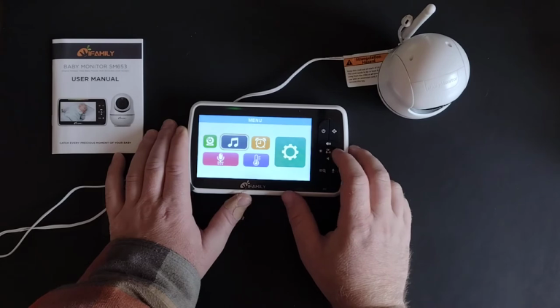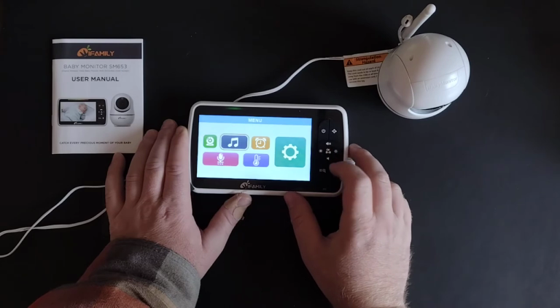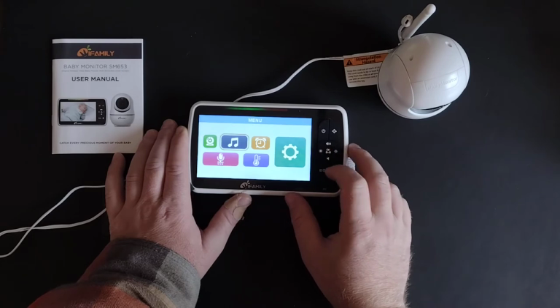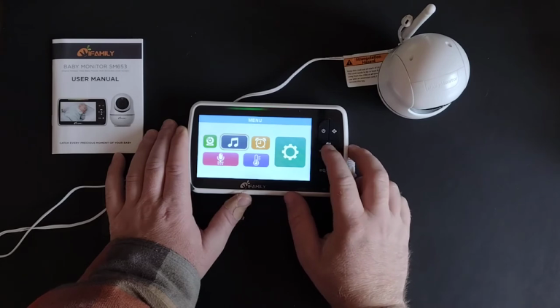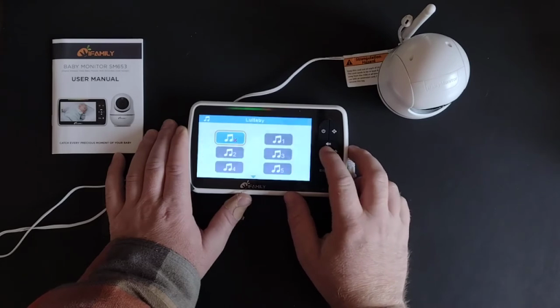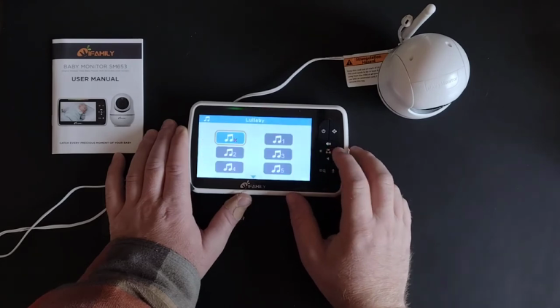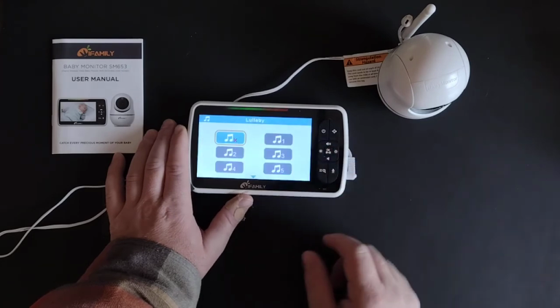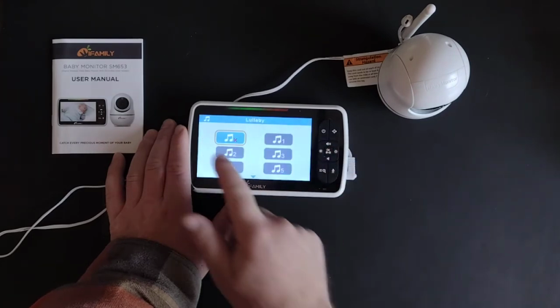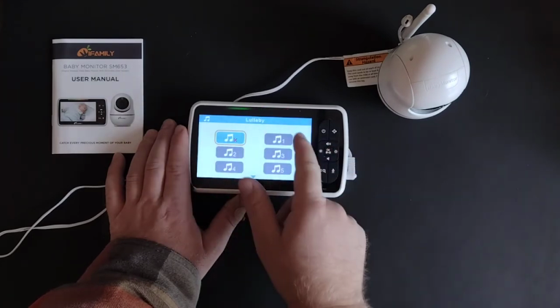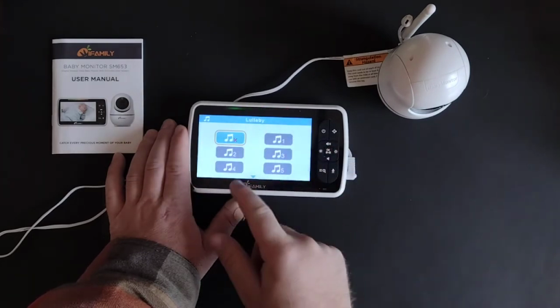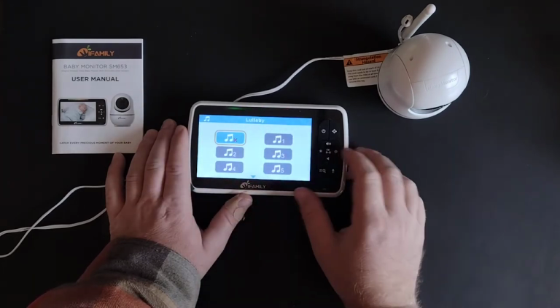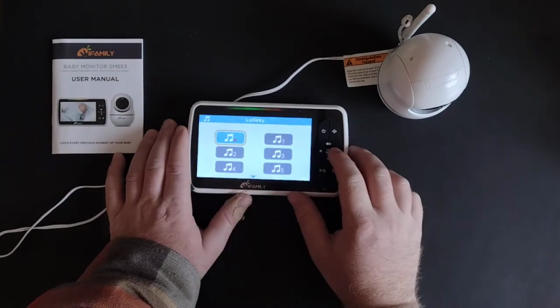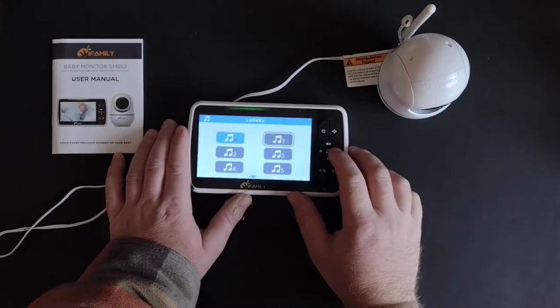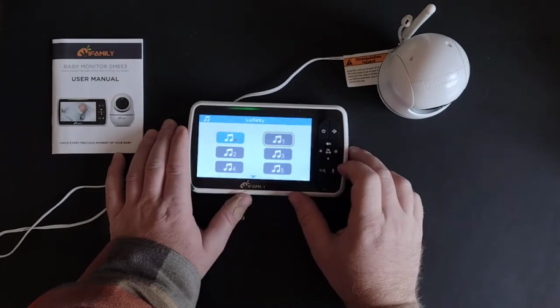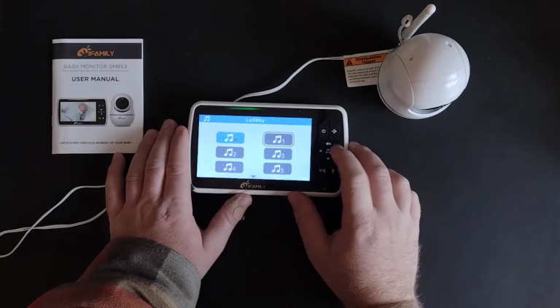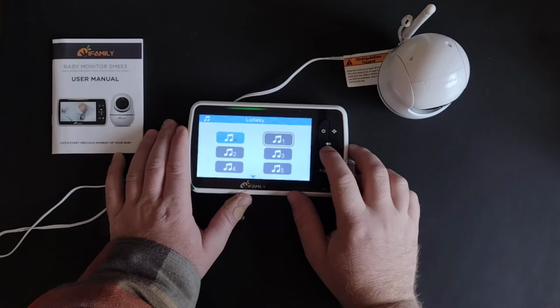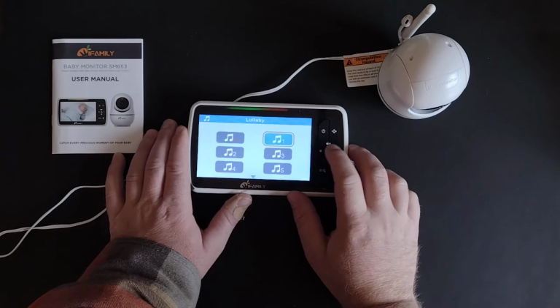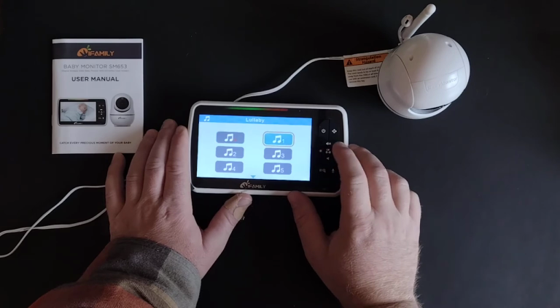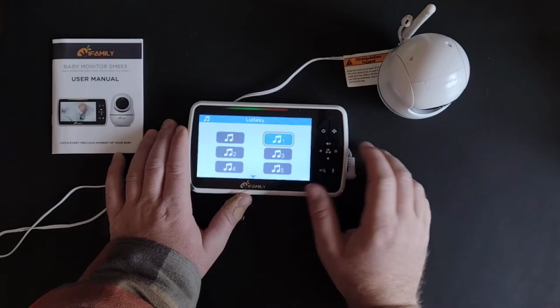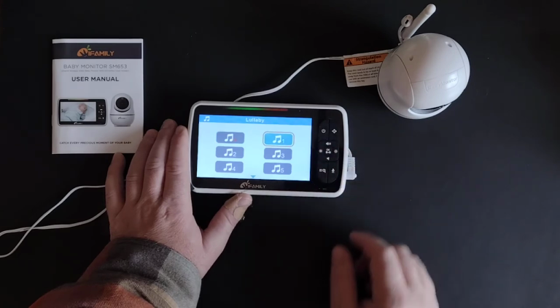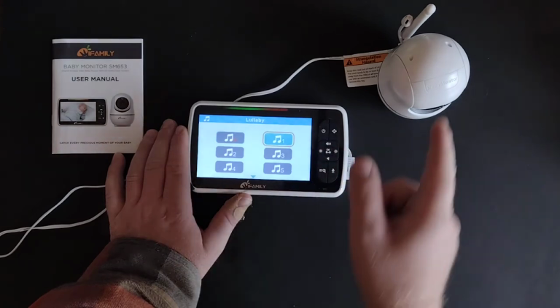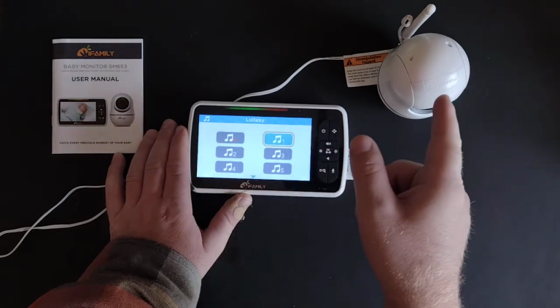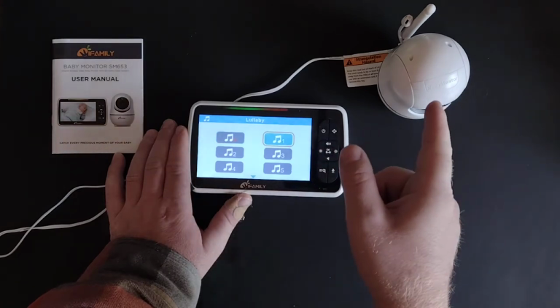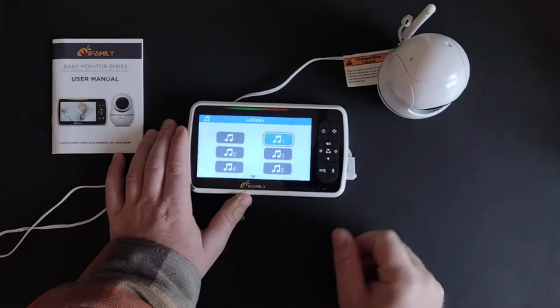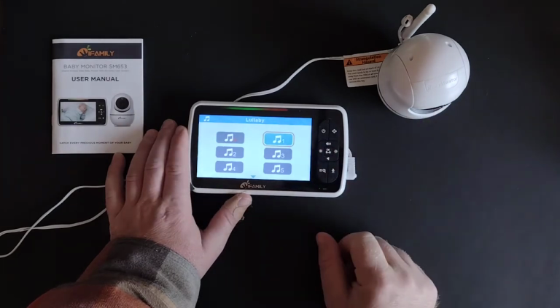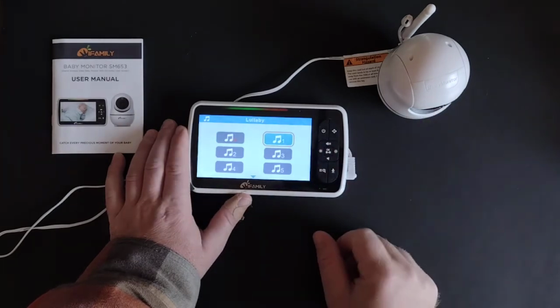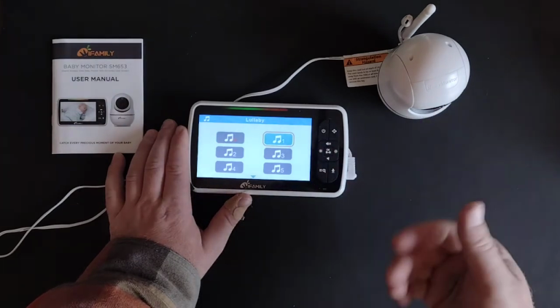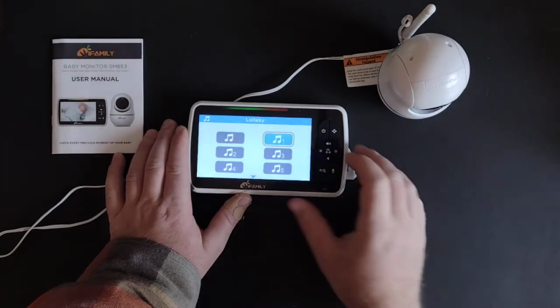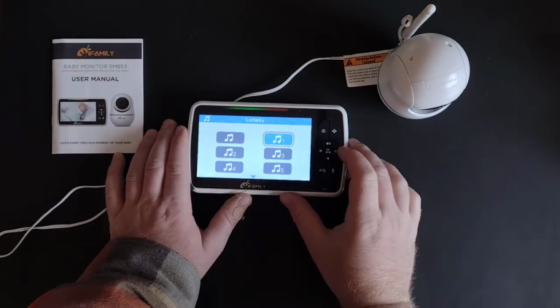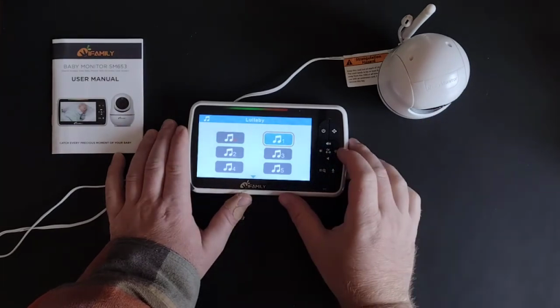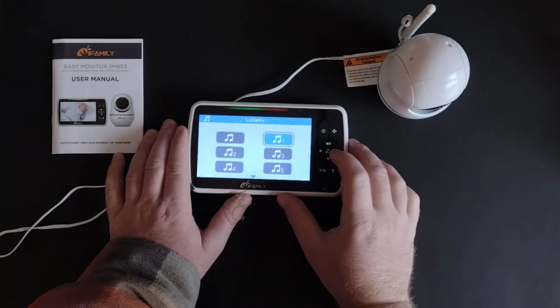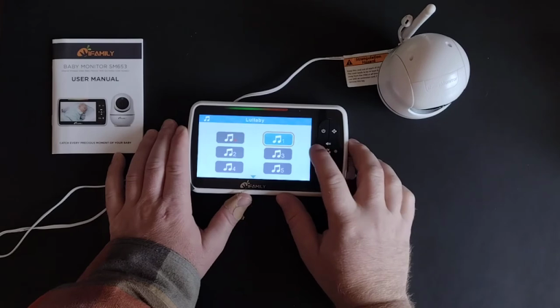The next setting is for lullabies. You can click on these and it will play a certain melody through the camera to try and help your newborn get to sleep.